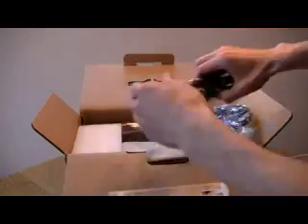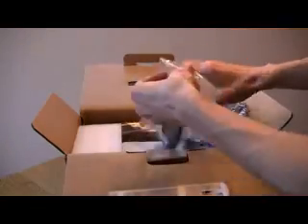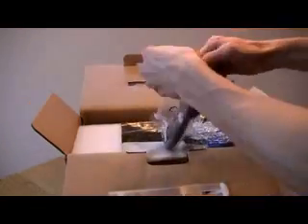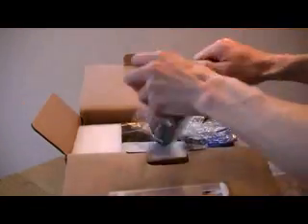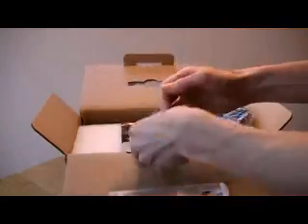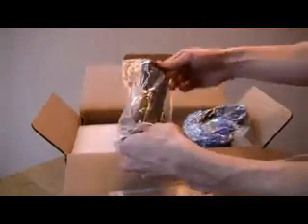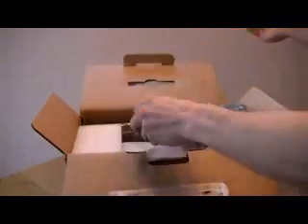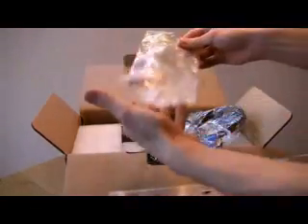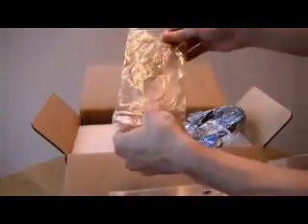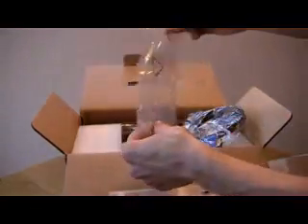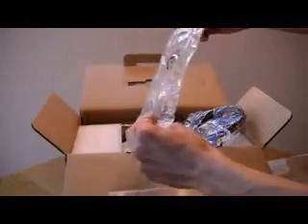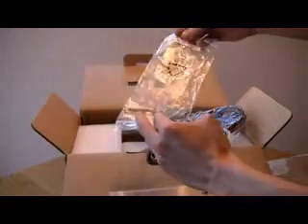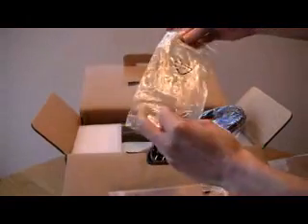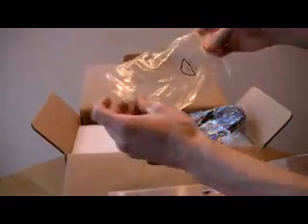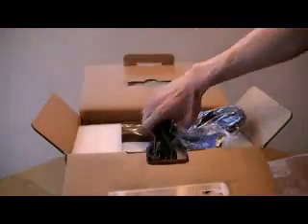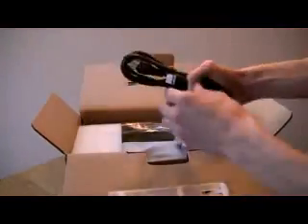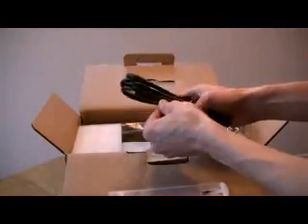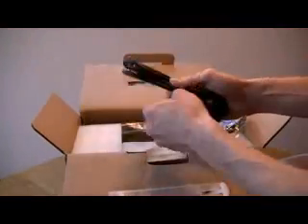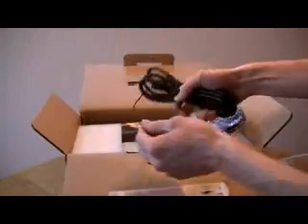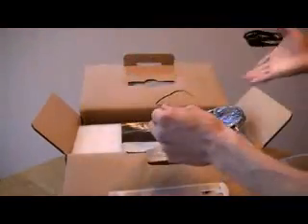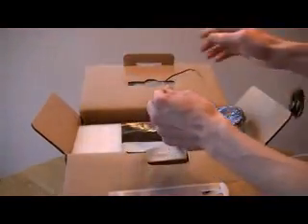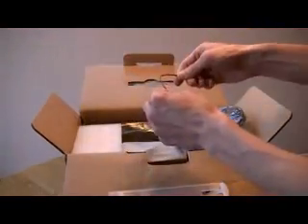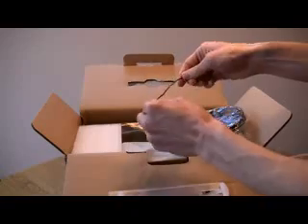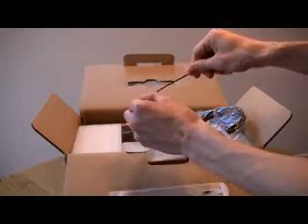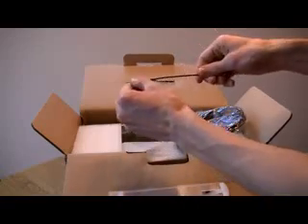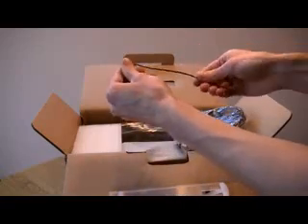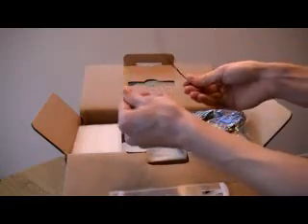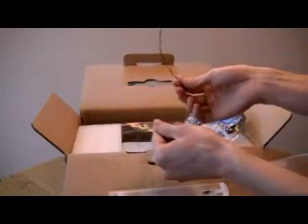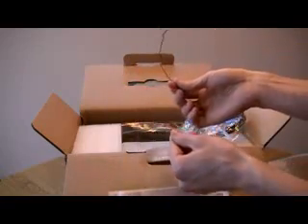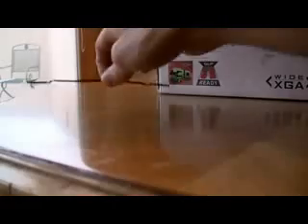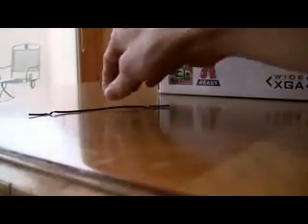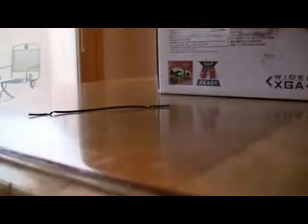This accessory has been packaged in a resealable bag. It even comes with an extra-long twisty tie. Let's keep it safe.